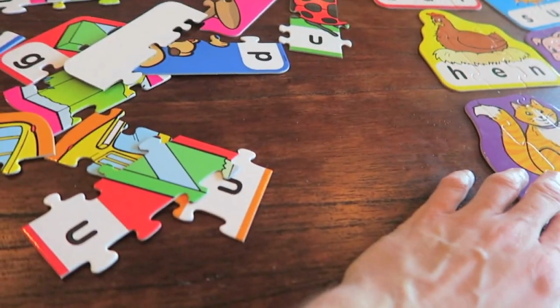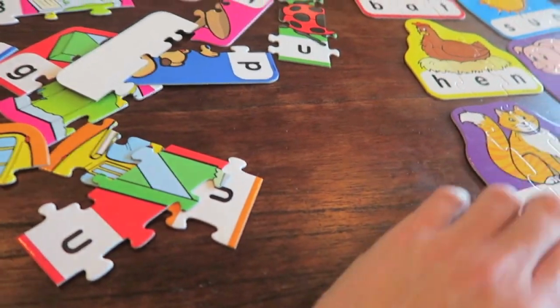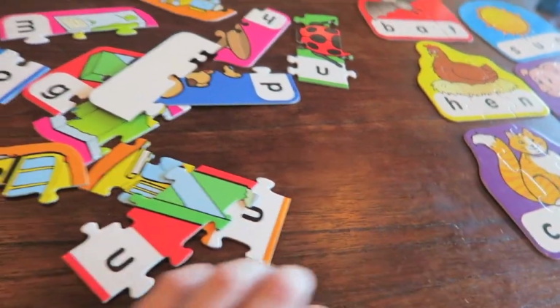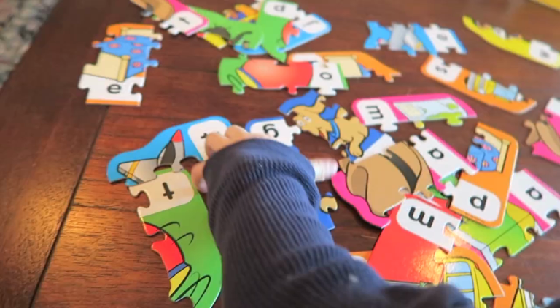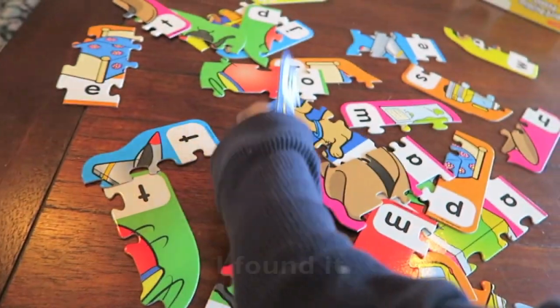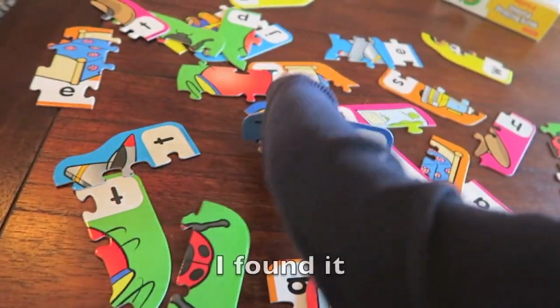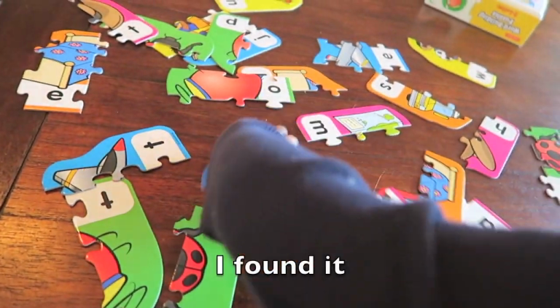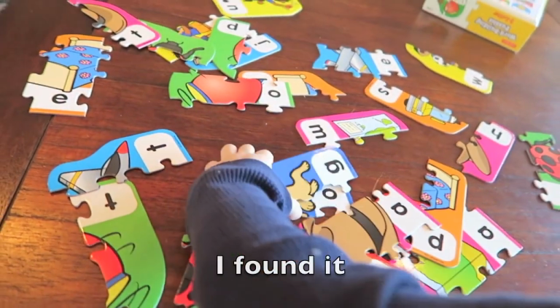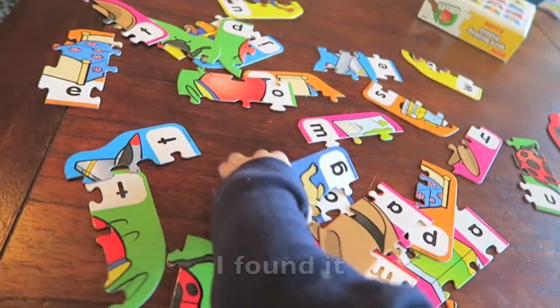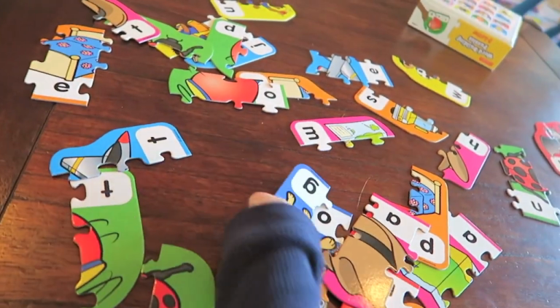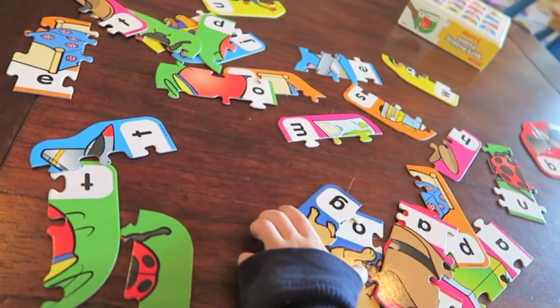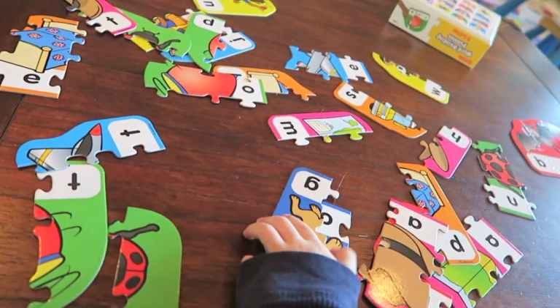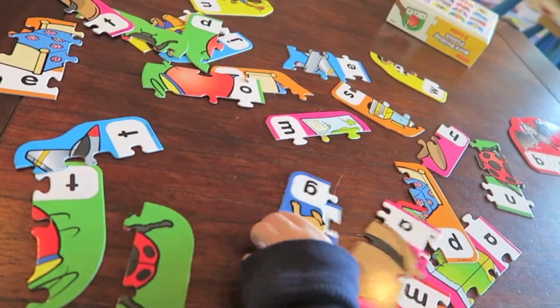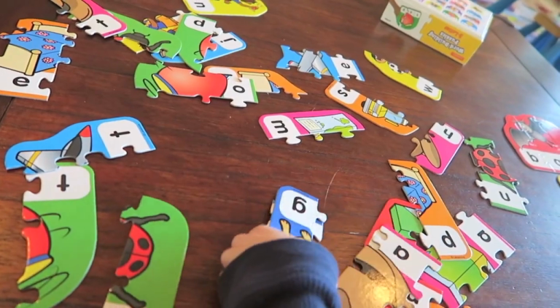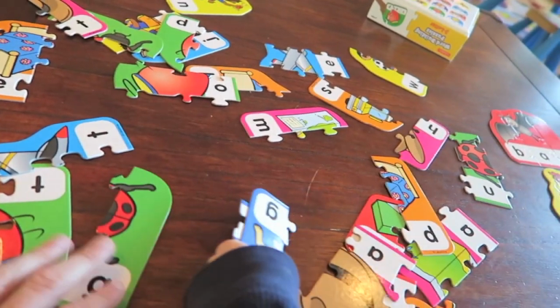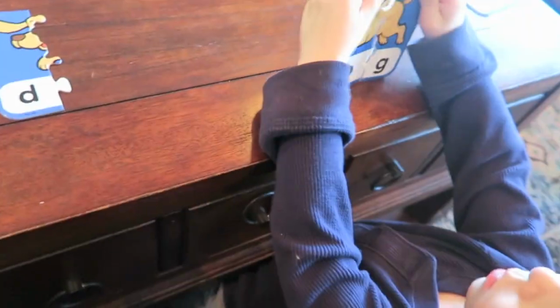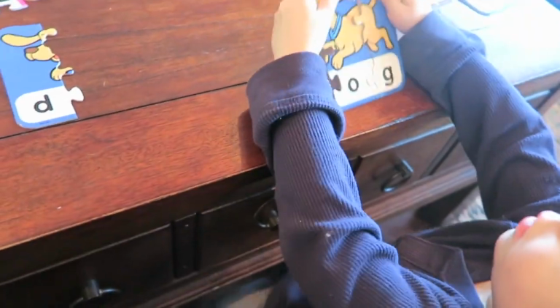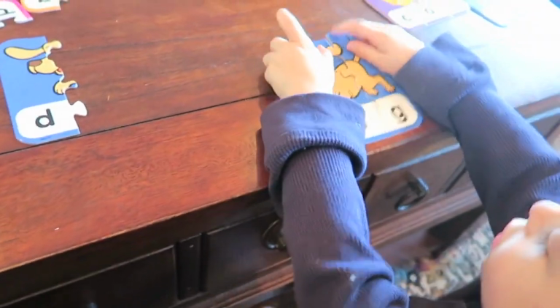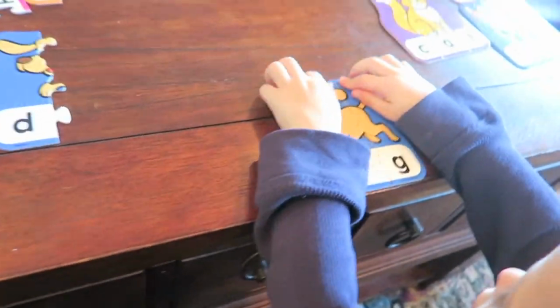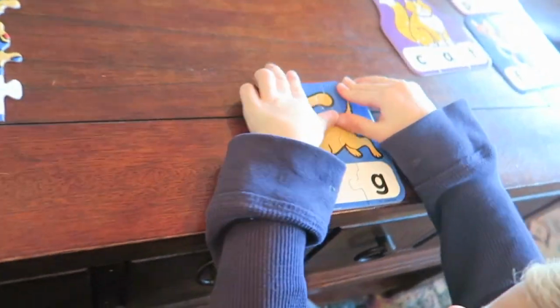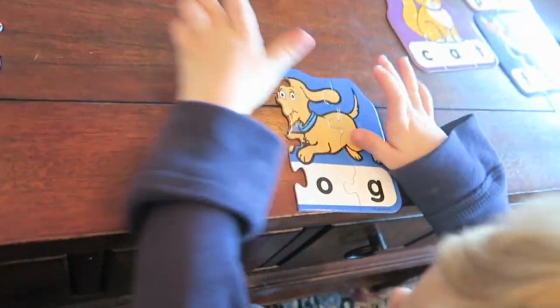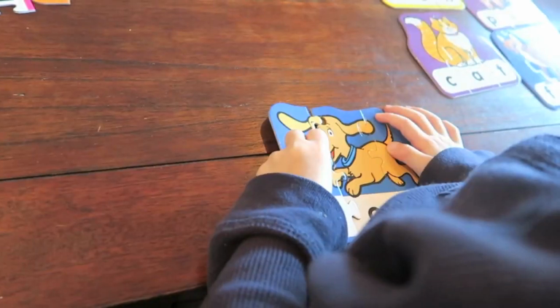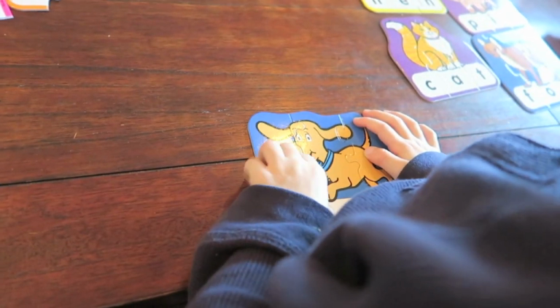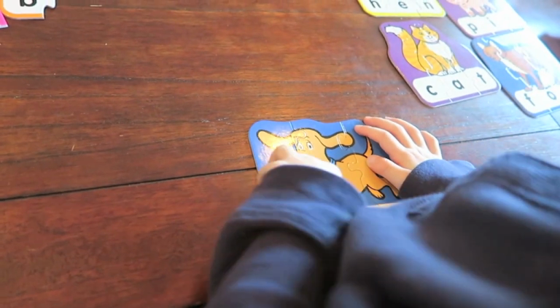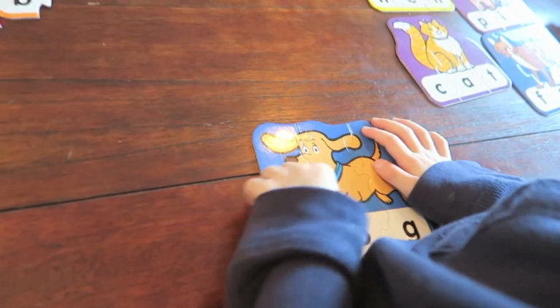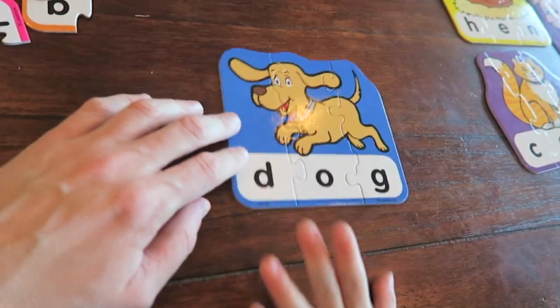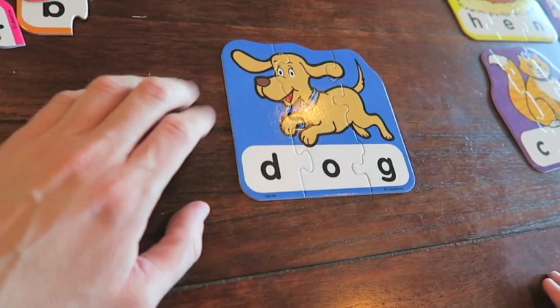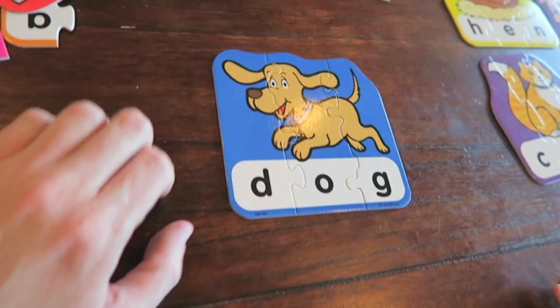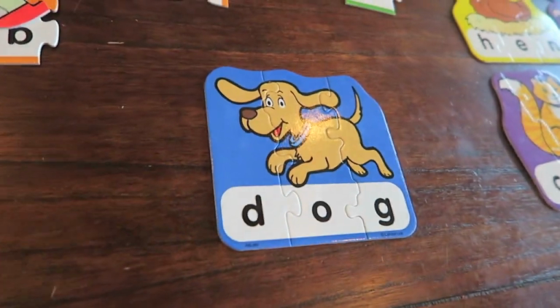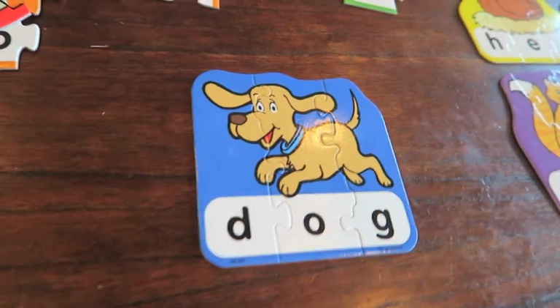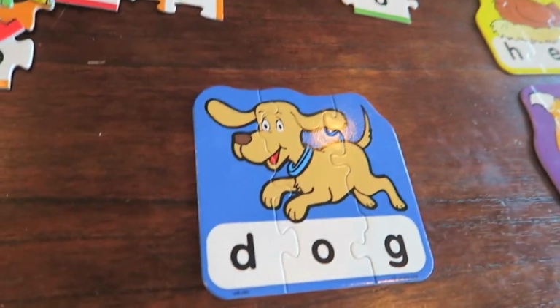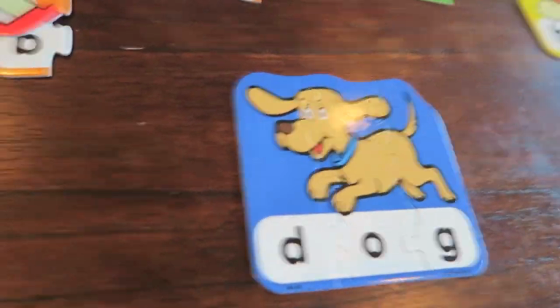How about dog? I found it. You found all three — that was fast. D-O-G for dog.